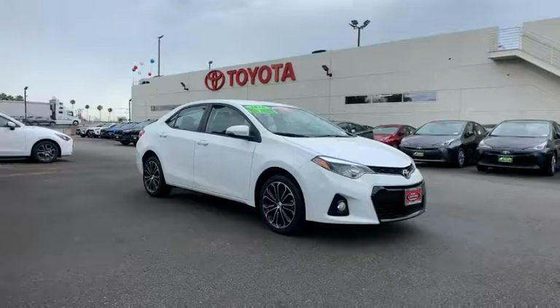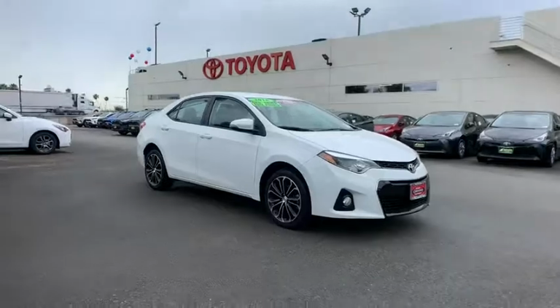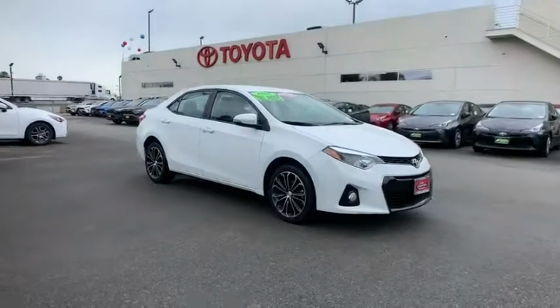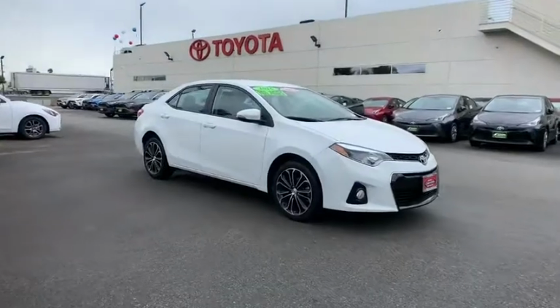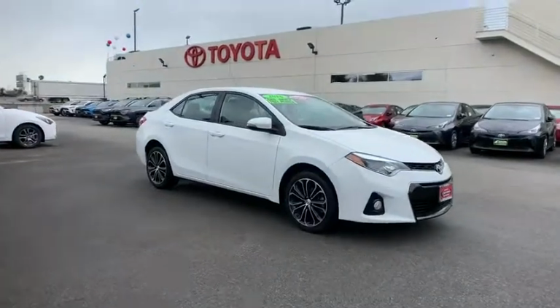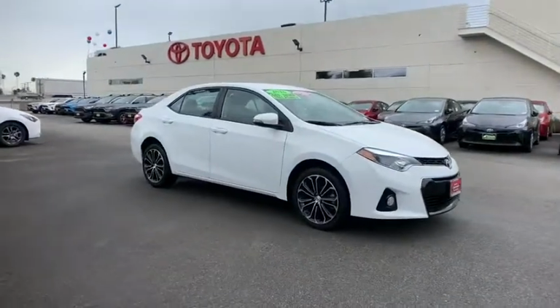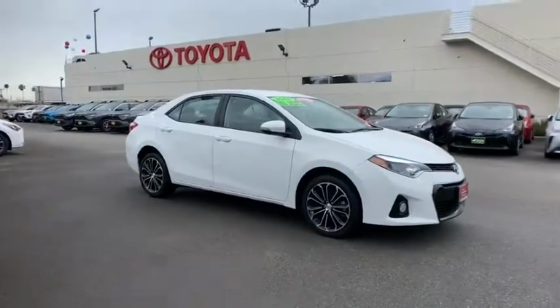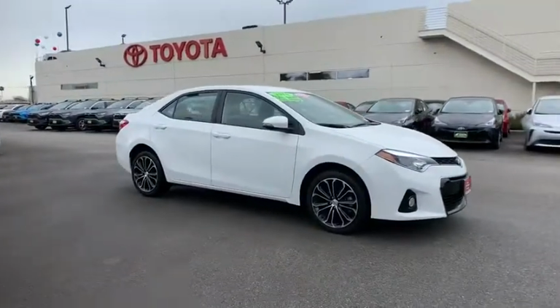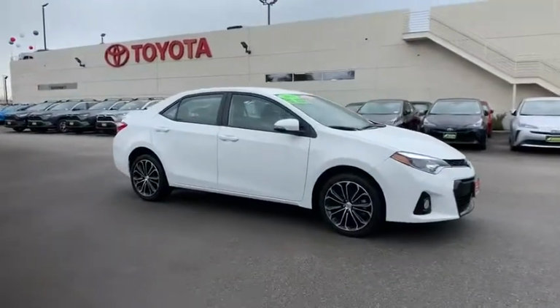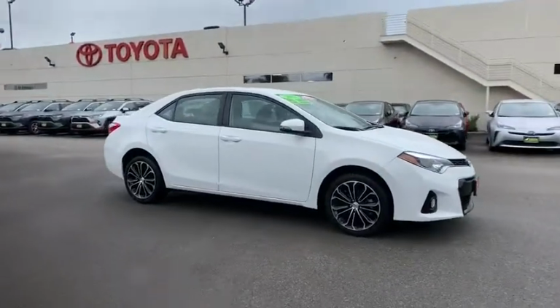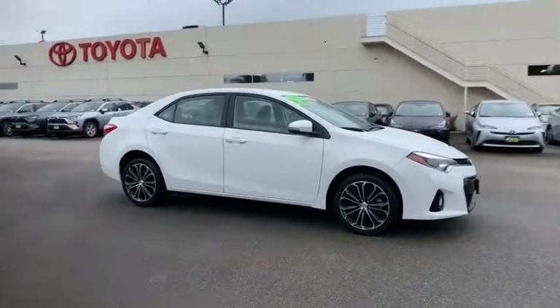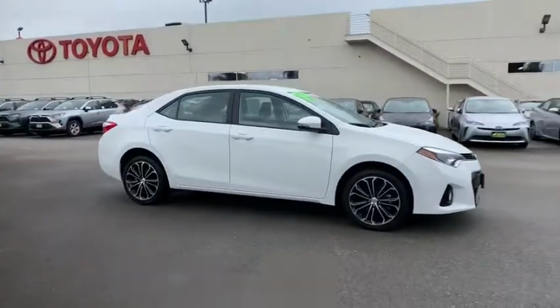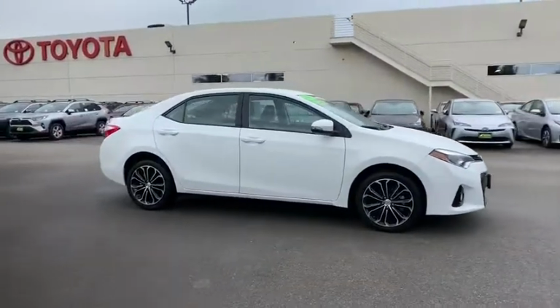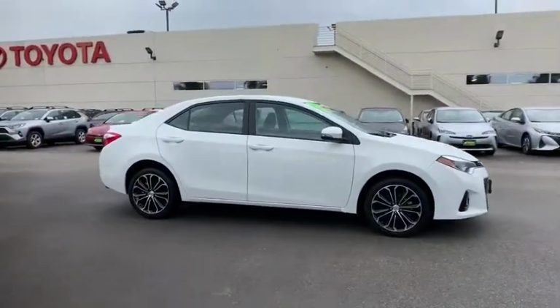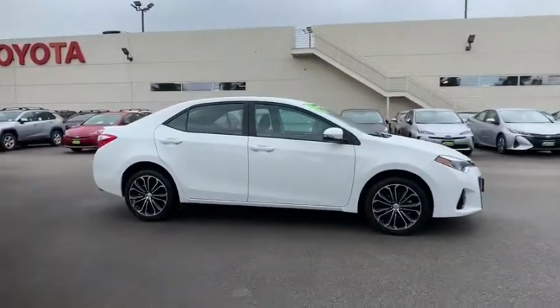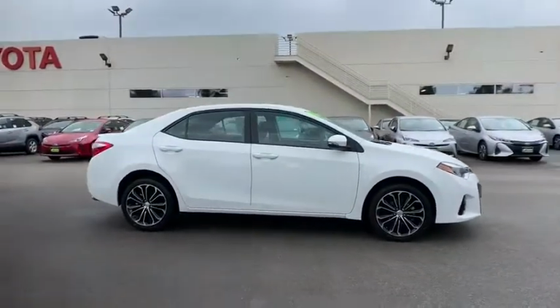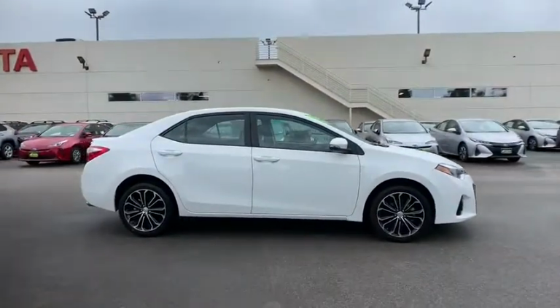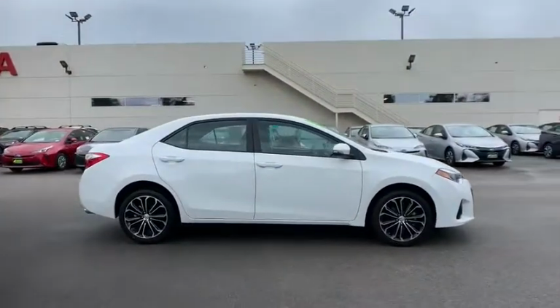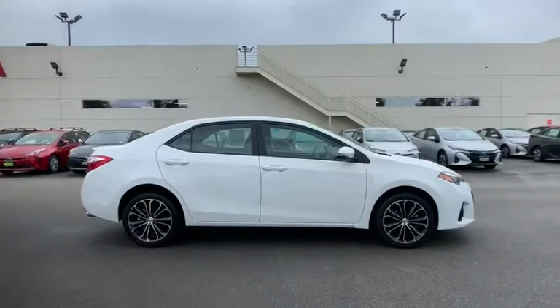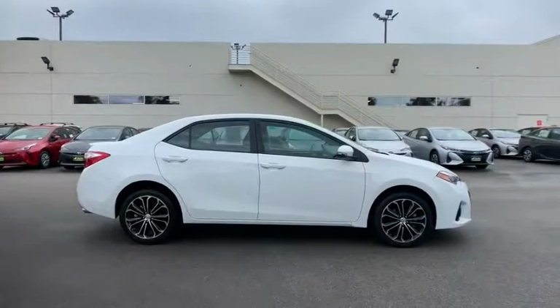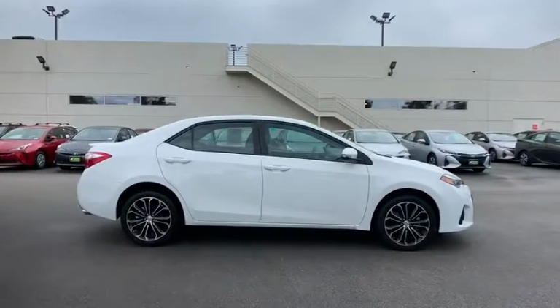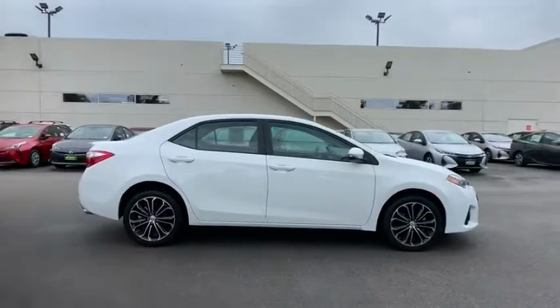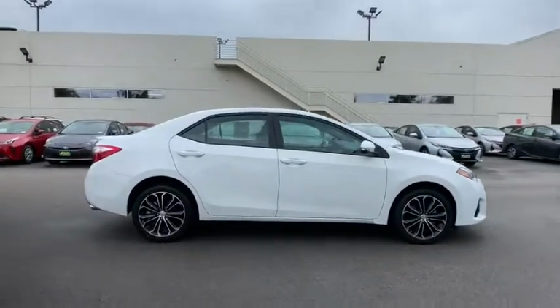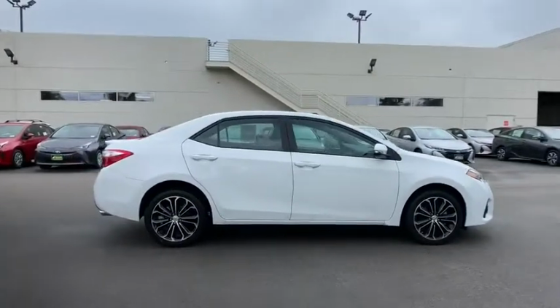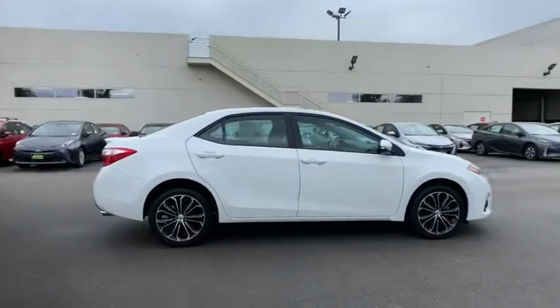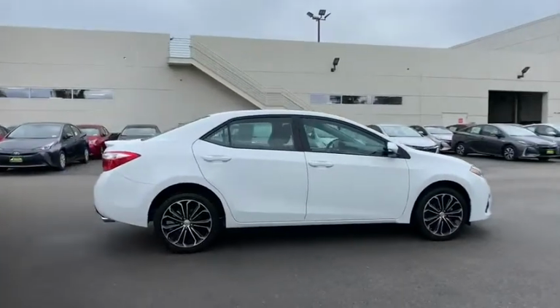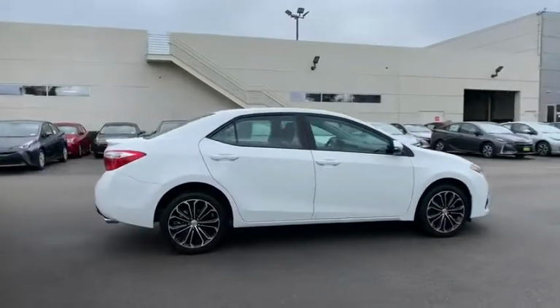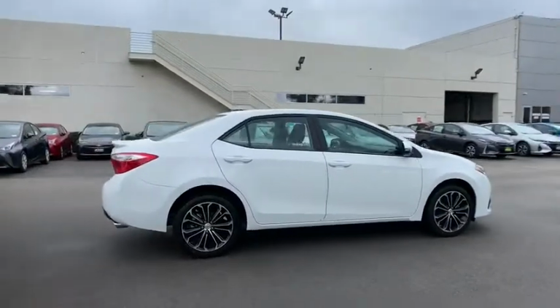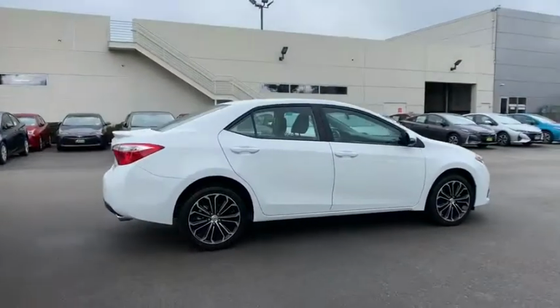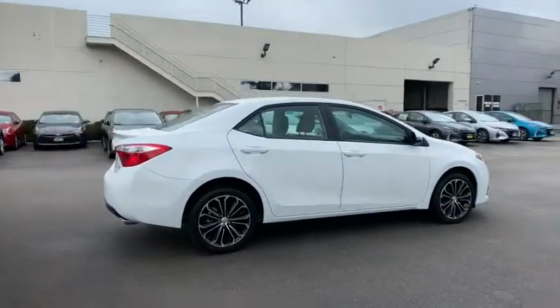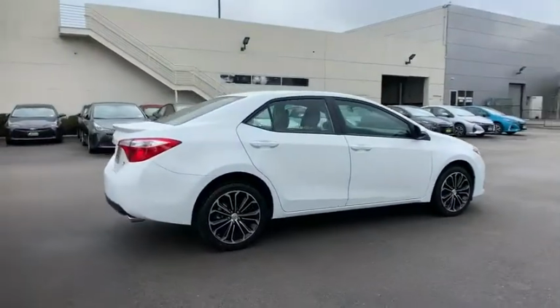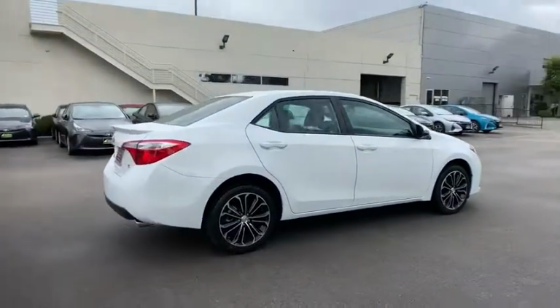Stop by and take a look at the 2016 Toyota Corolla. The Corolla is still a great option for those who want dependability, comfort, and value.